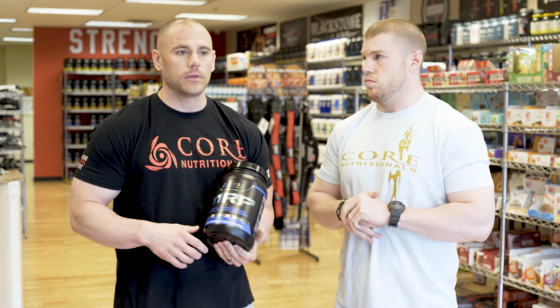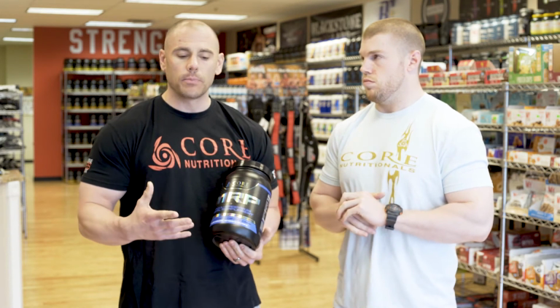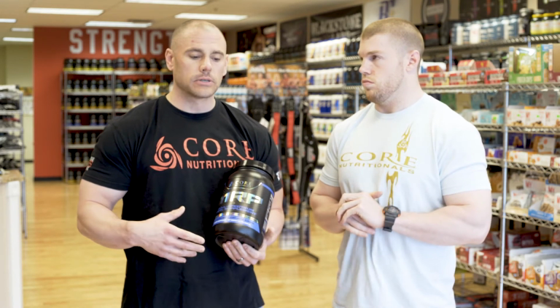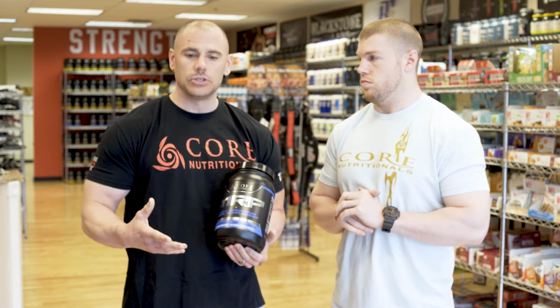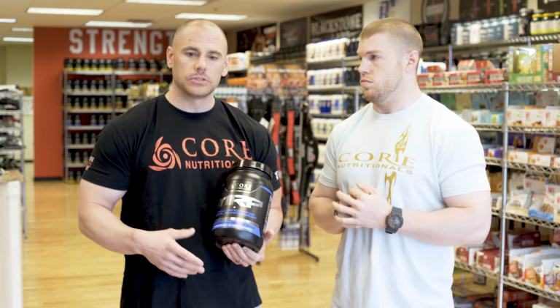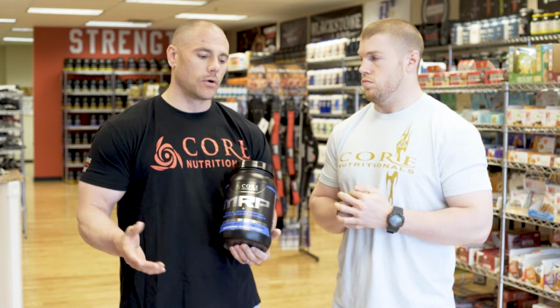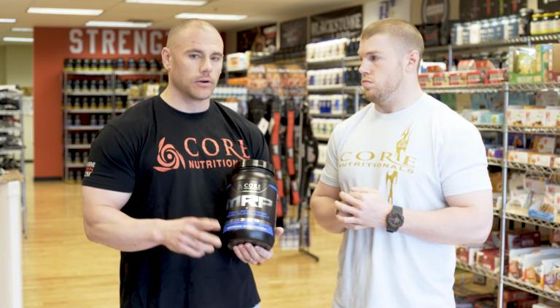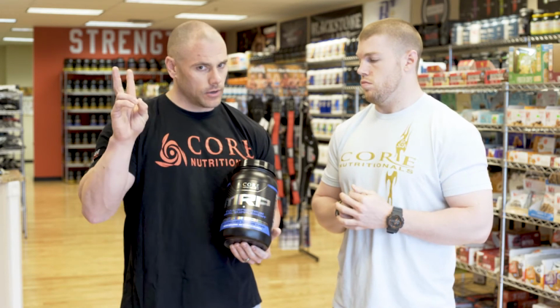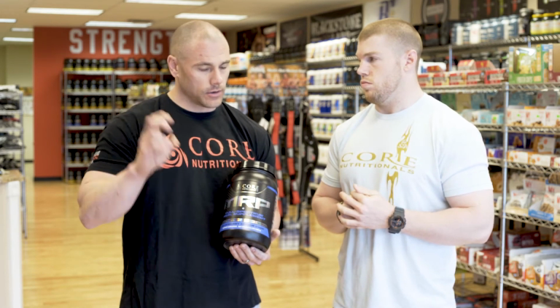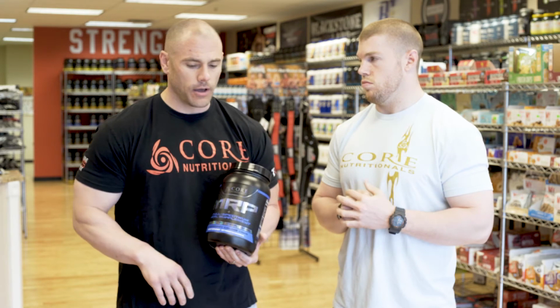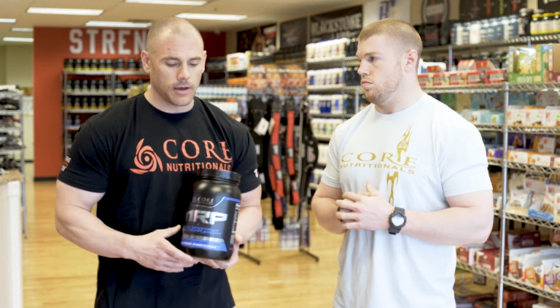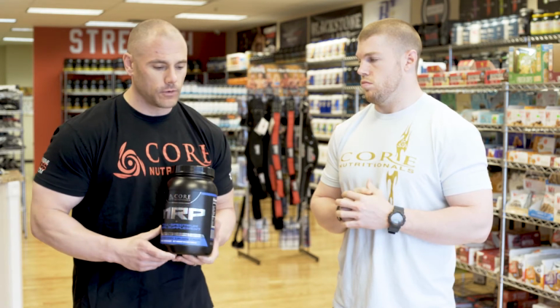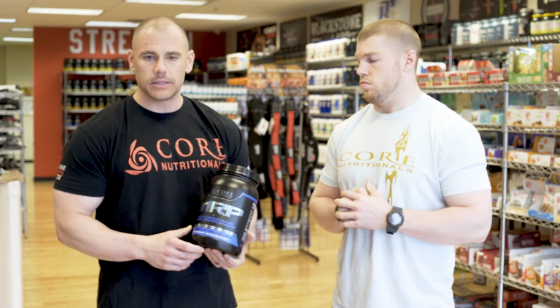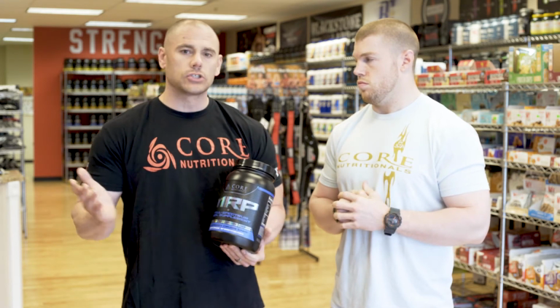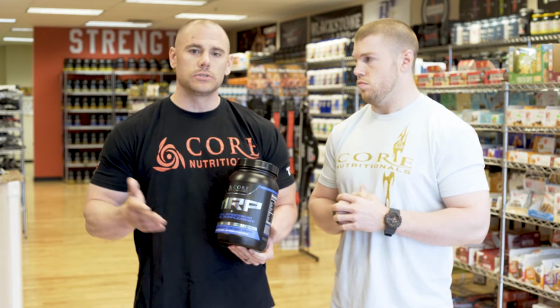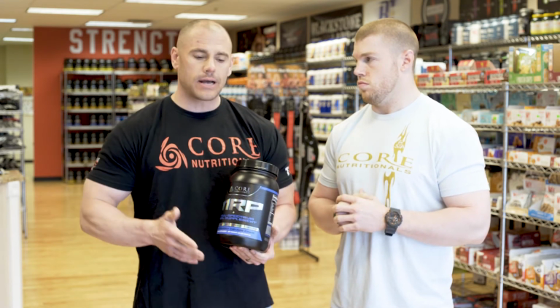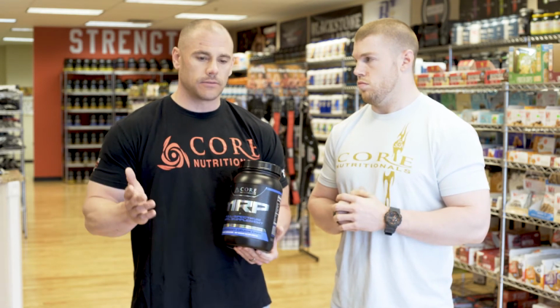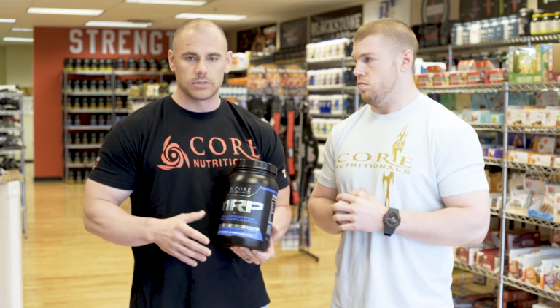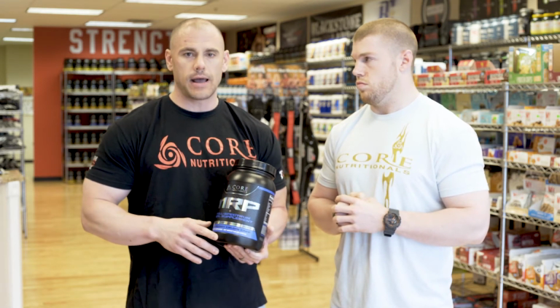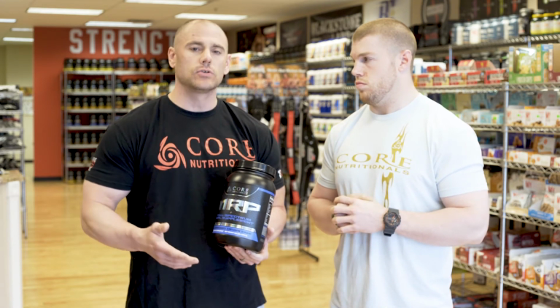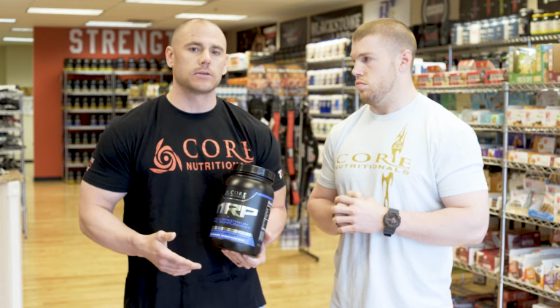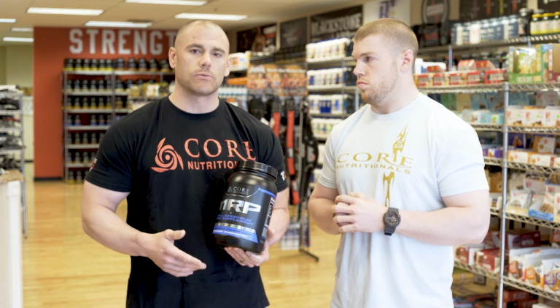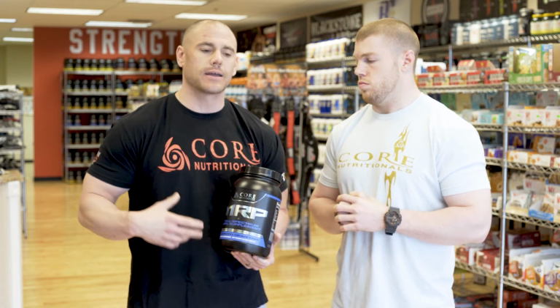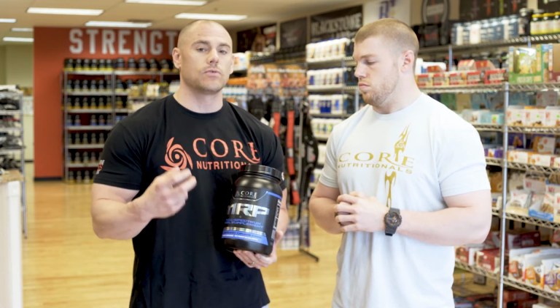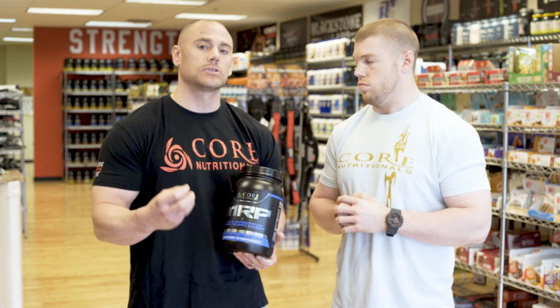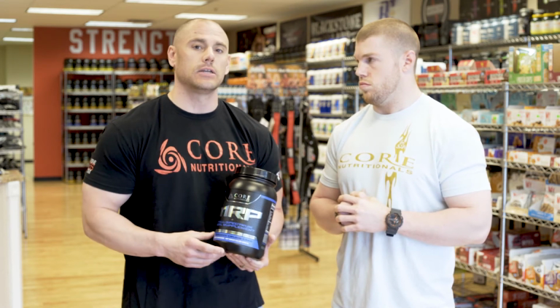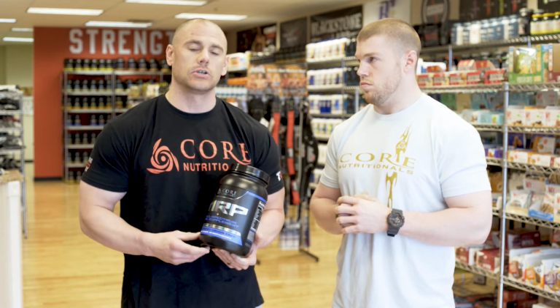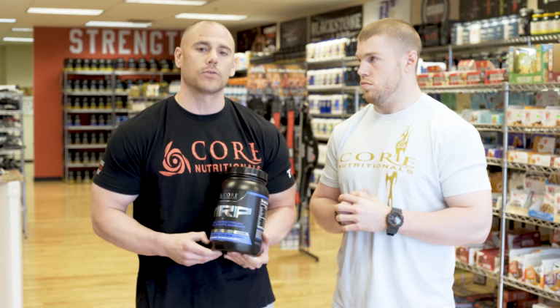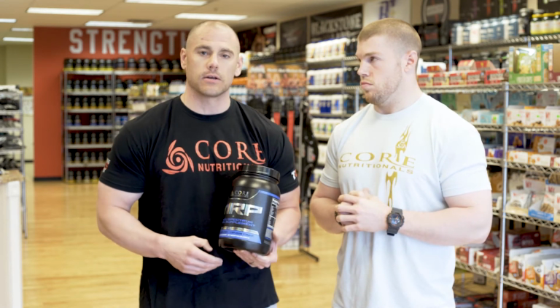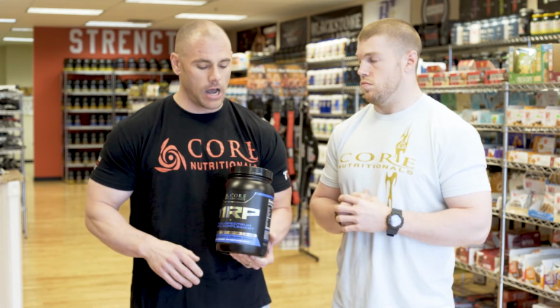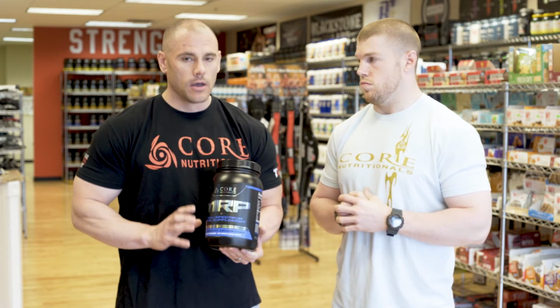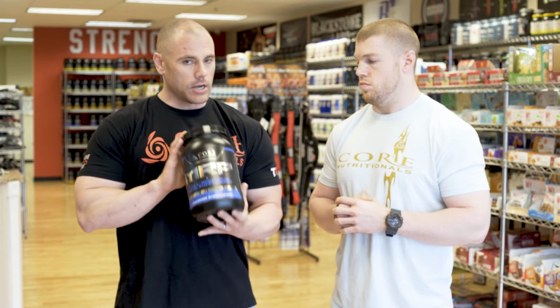Most meal replacements are a bunch of snooze-fests — your healthy fast food meal, processed foods that have no nutrient value whatsoever. They're not going to give you that pure, sustained energy you're looking for throughout the day to crush it.